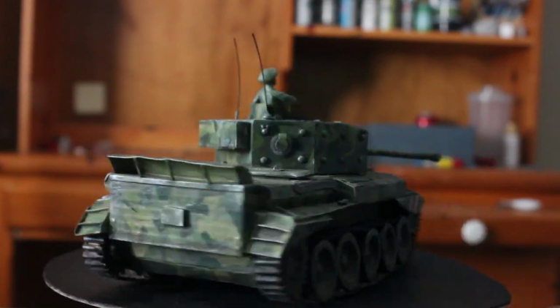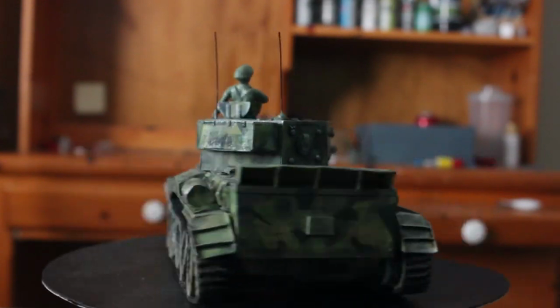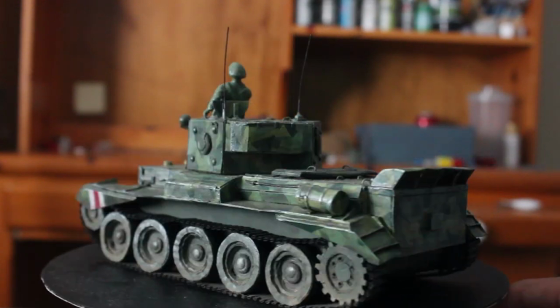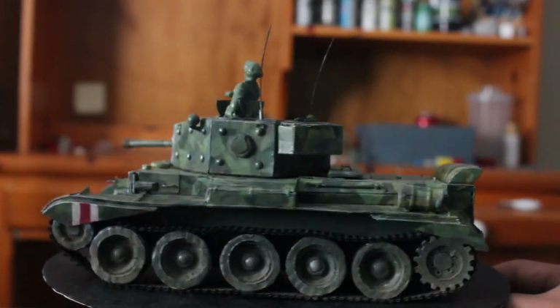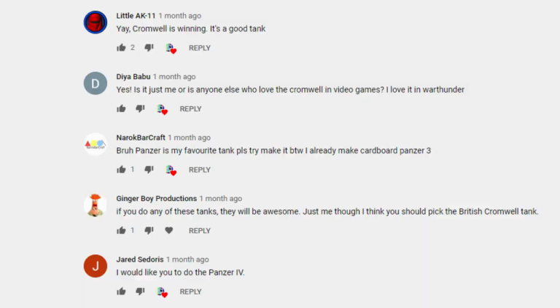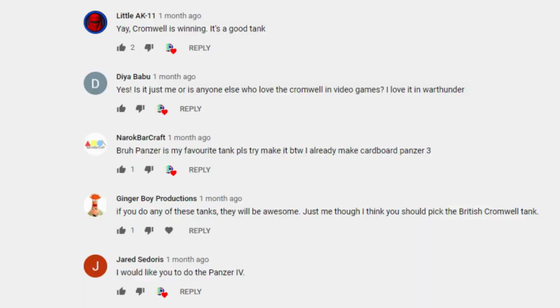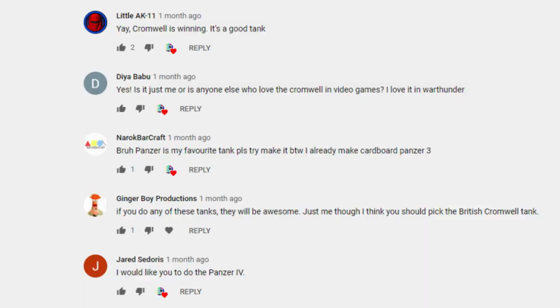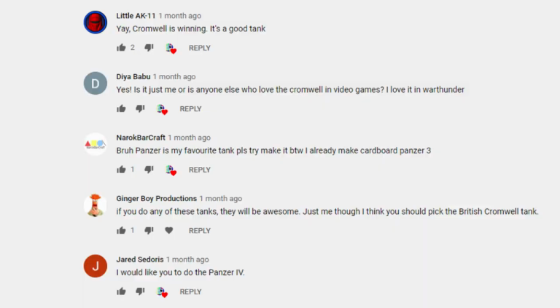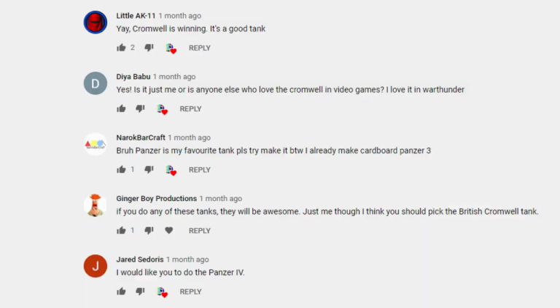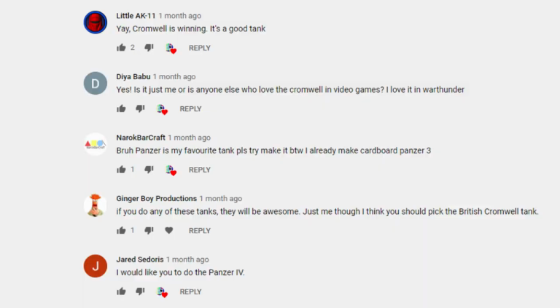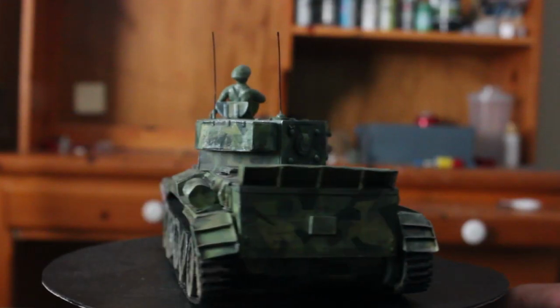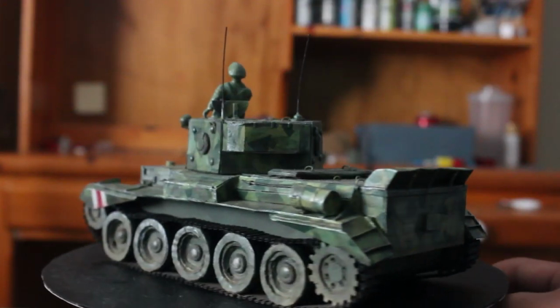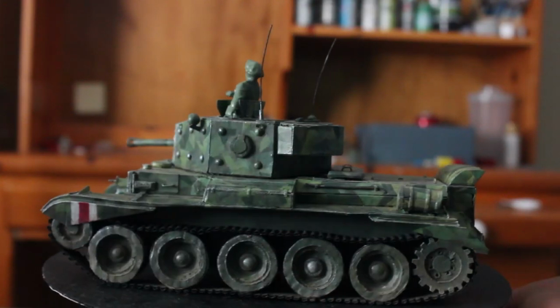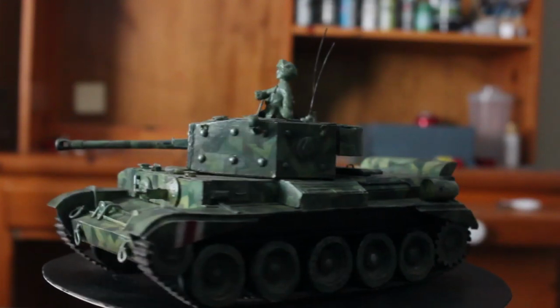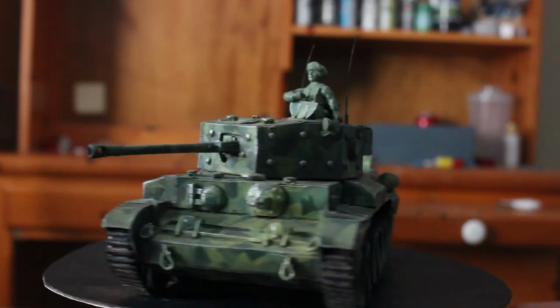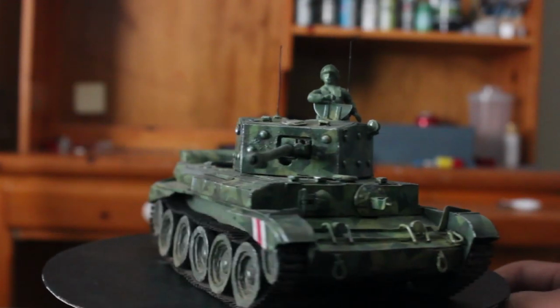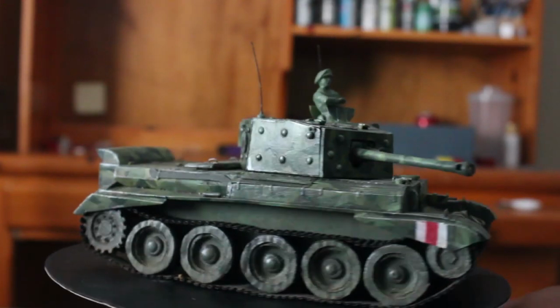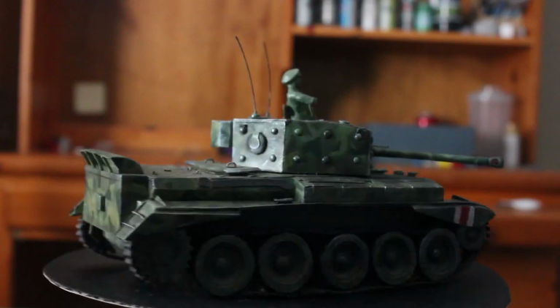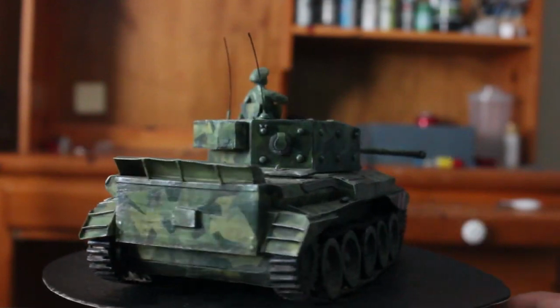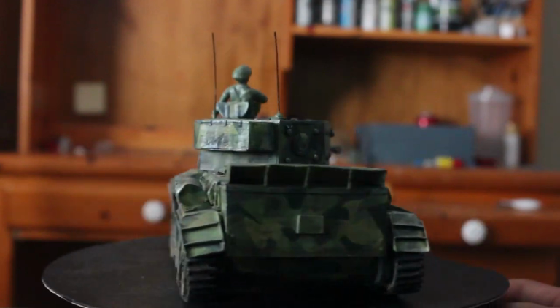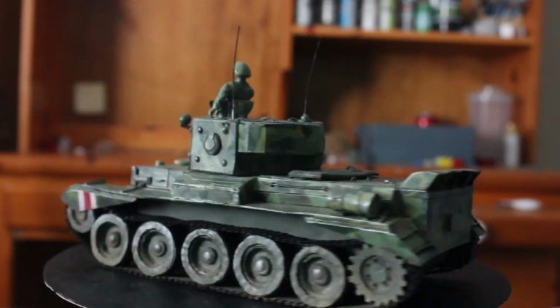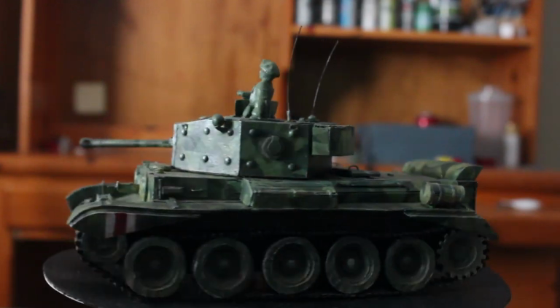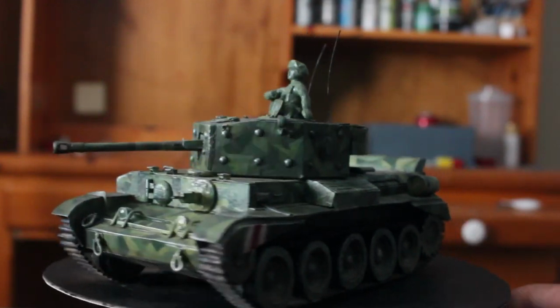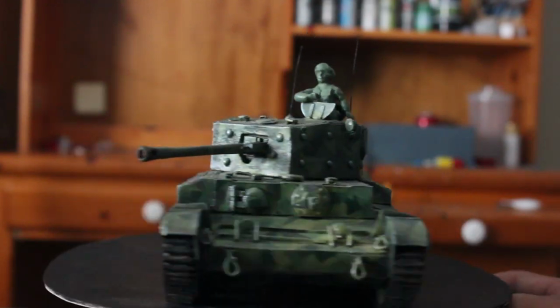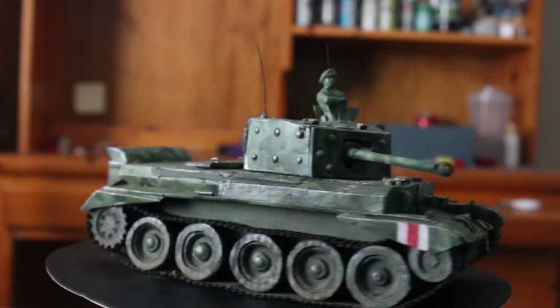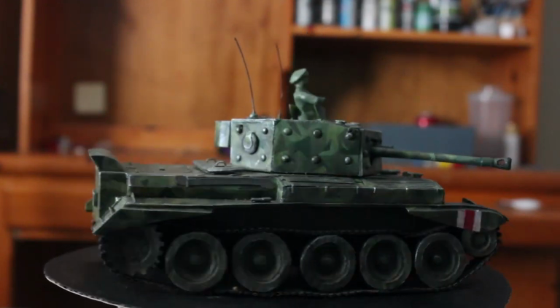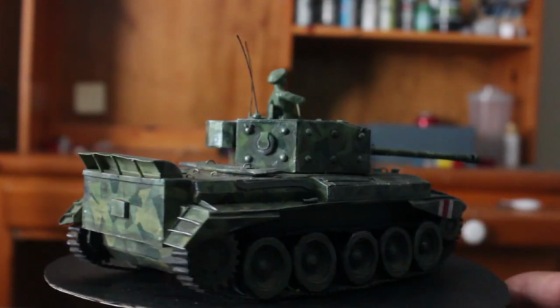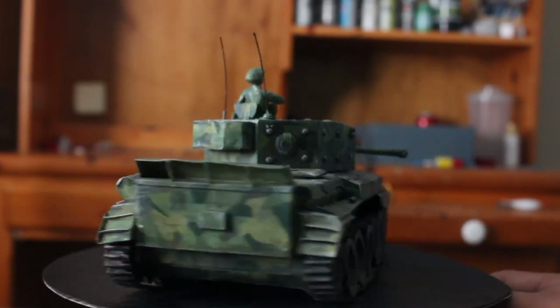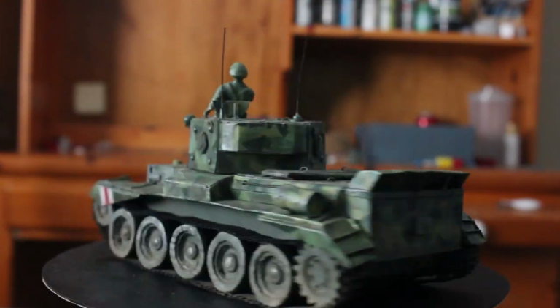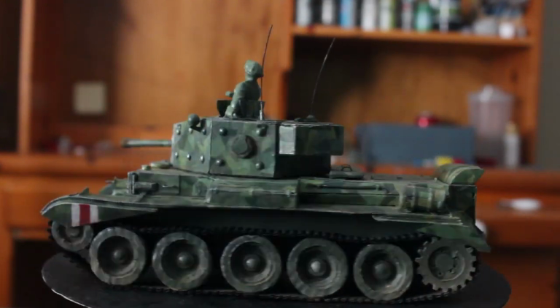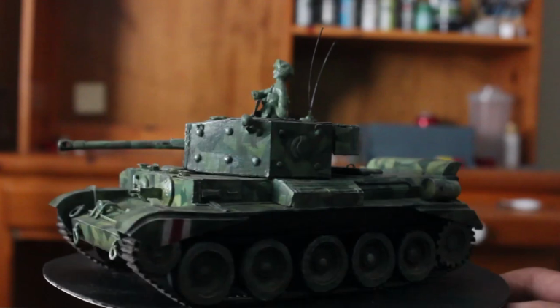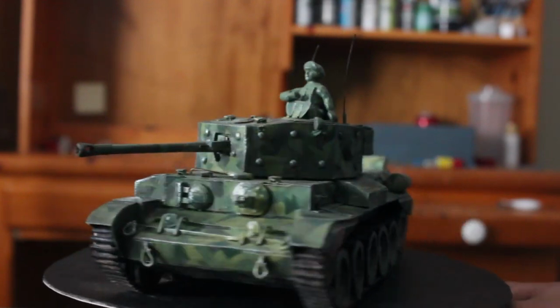As always thank you to everyone that participated in the polls. I had a lot of fun making this tank especially with the camouflage. The next how-to video will be the Porsche Tiger and maybe some other videos in between.